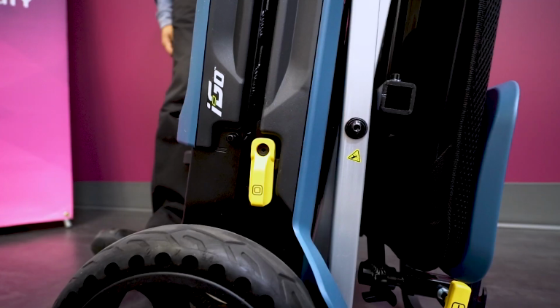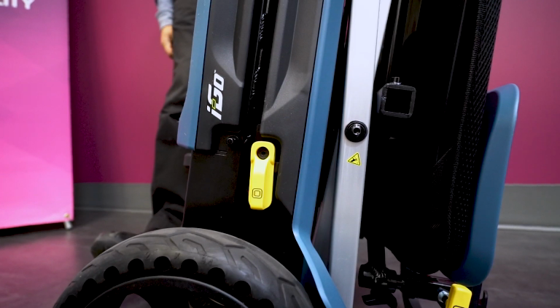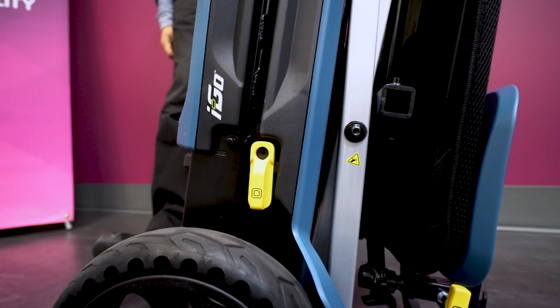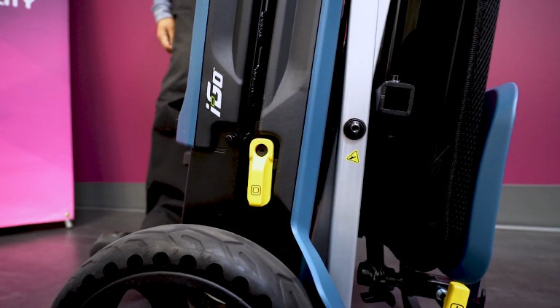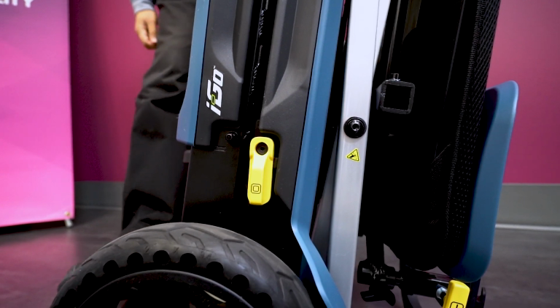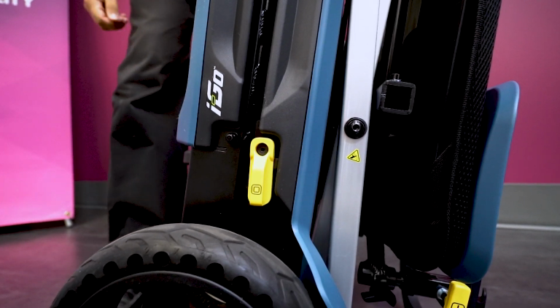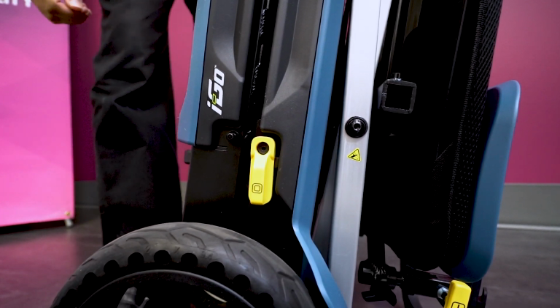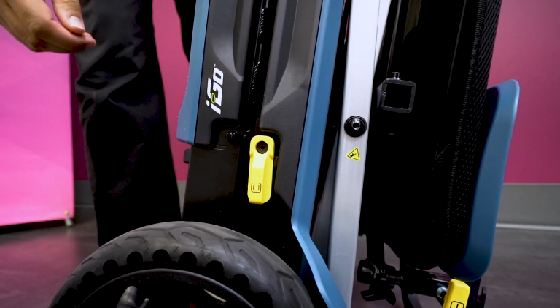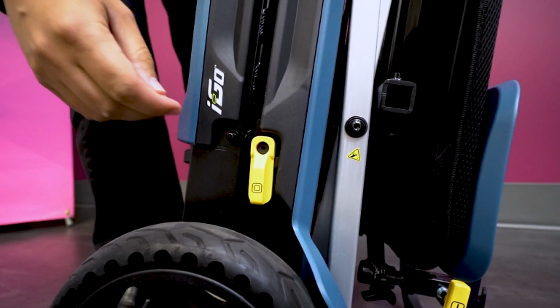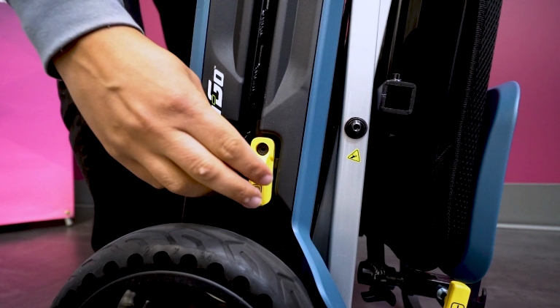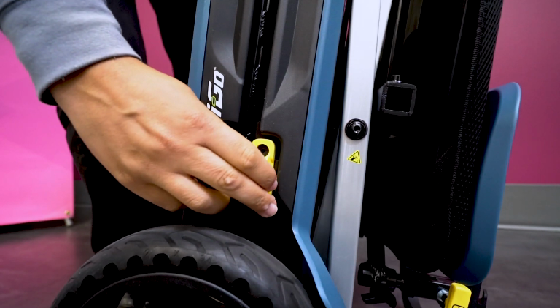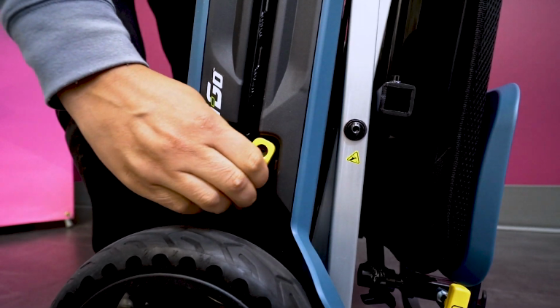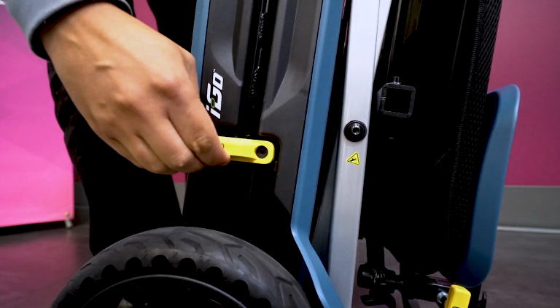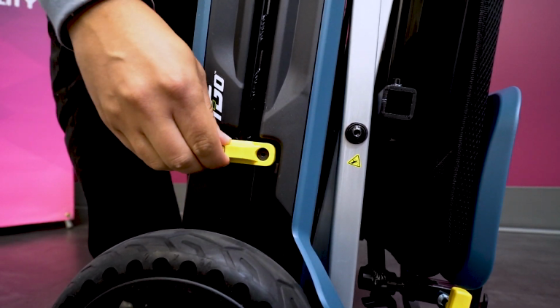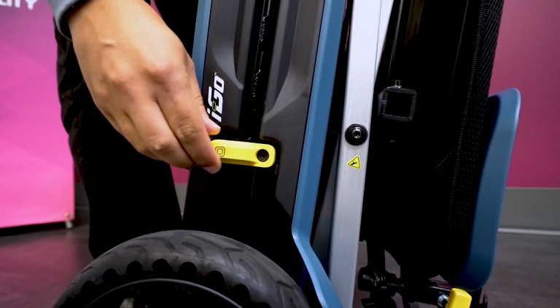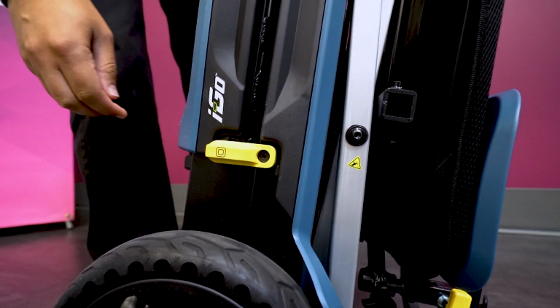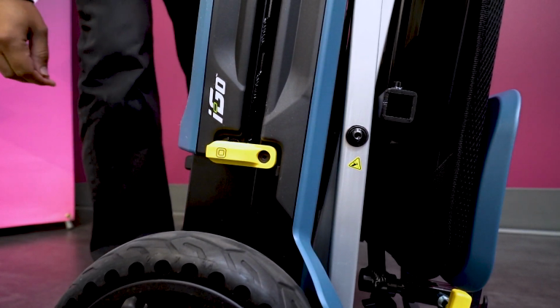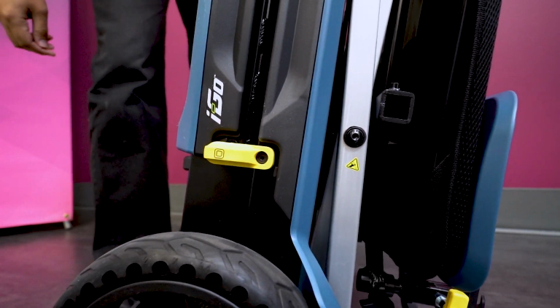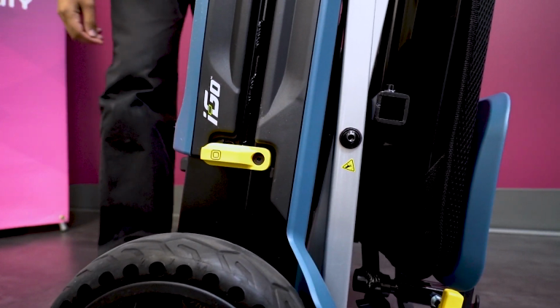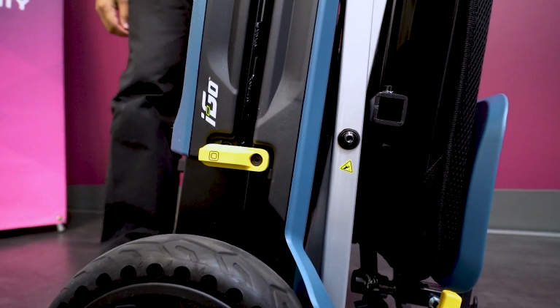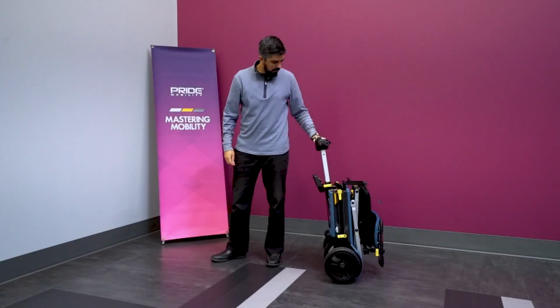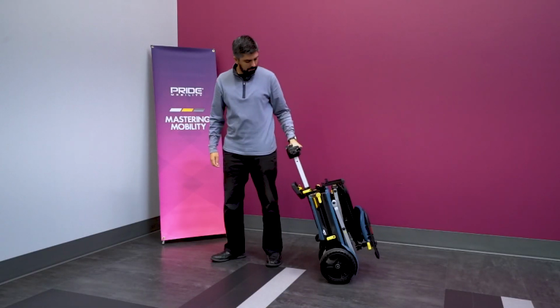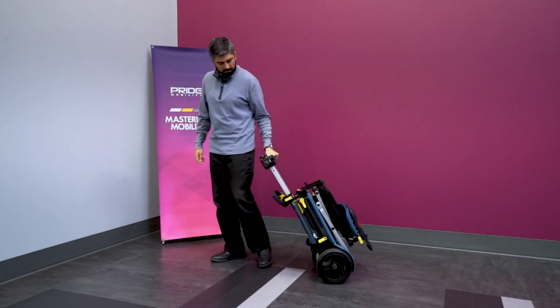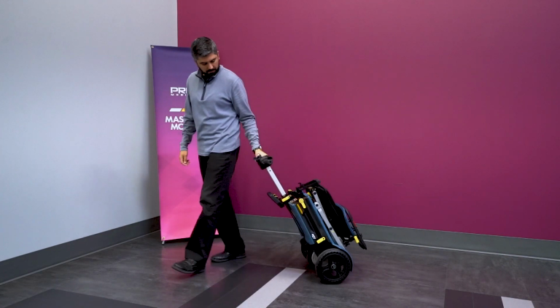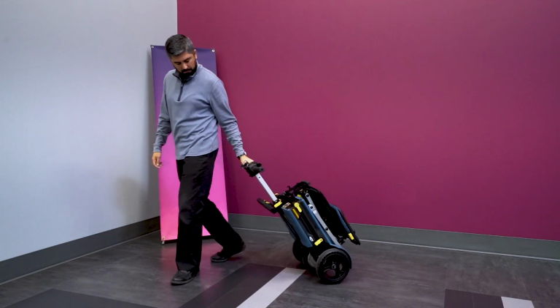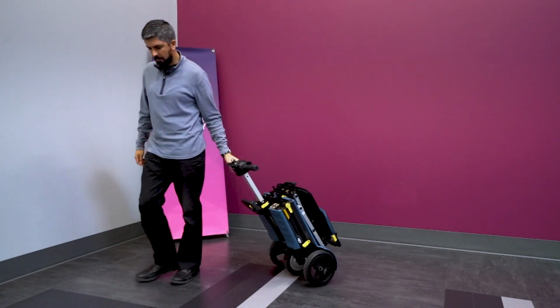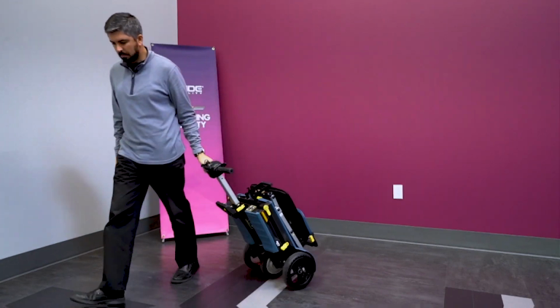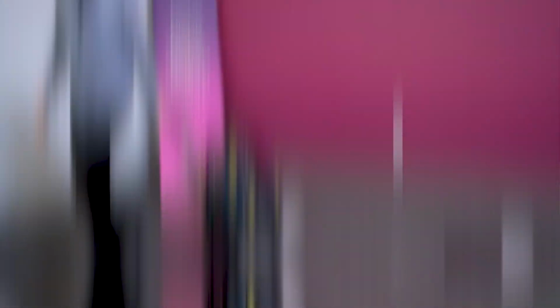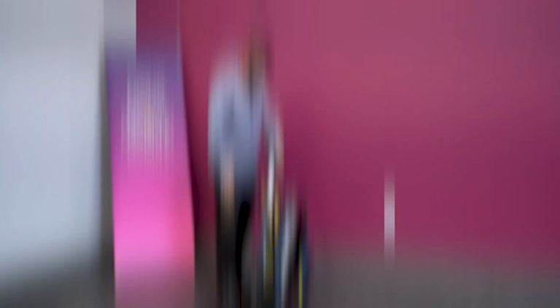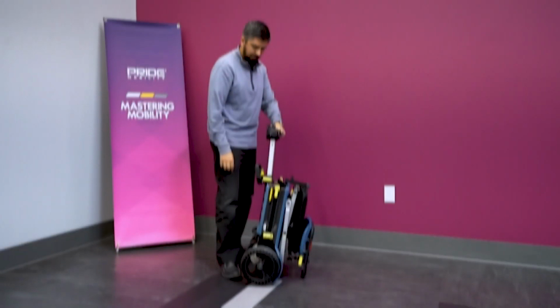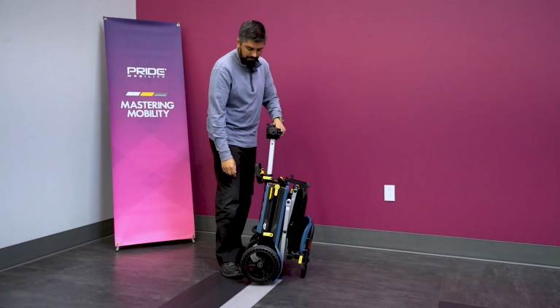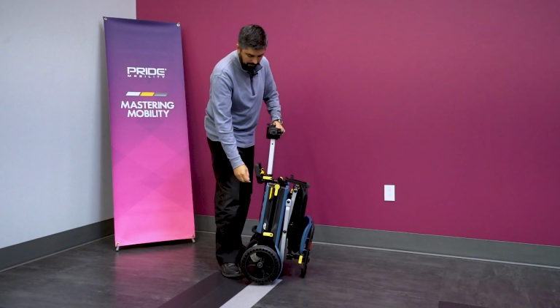Lock the unit in the folded position by pressing up the carriage lock lever on the left side — that's the one with two yellow squares on it. You can use the handlebar to wheel the unit like luggage. Now let's separate the unit.